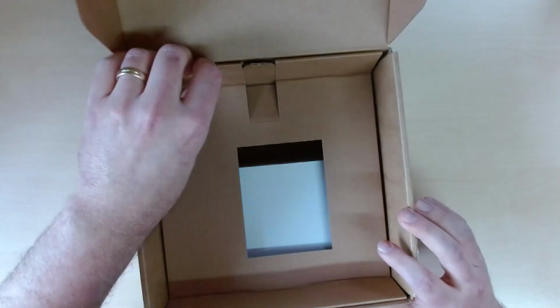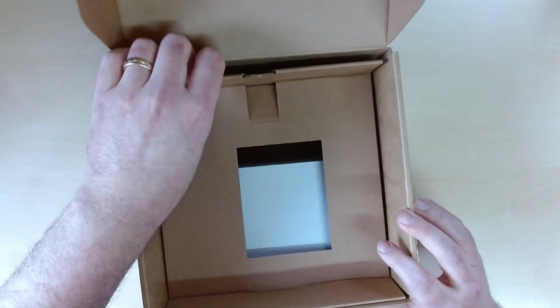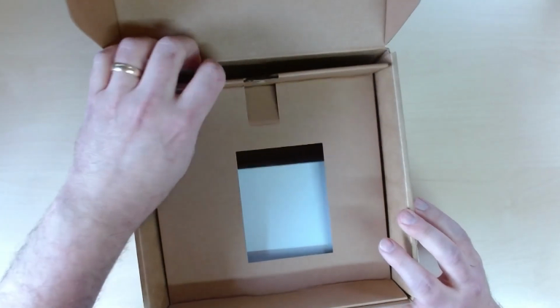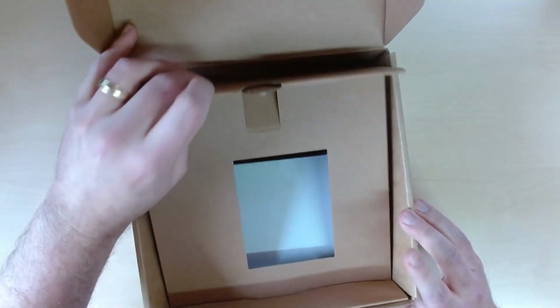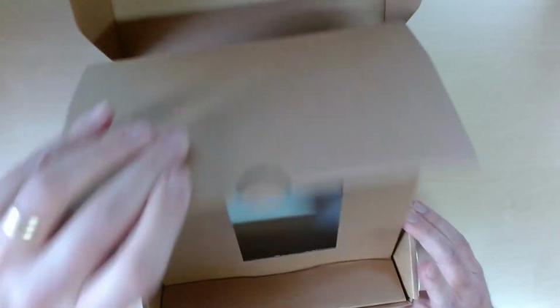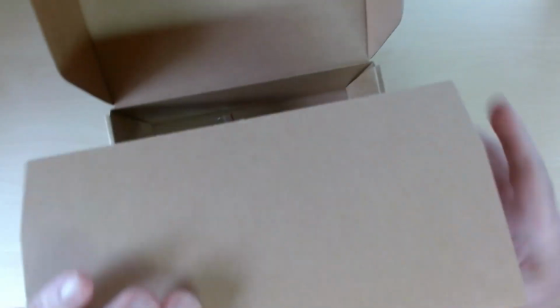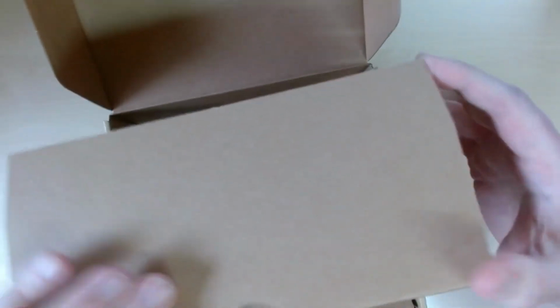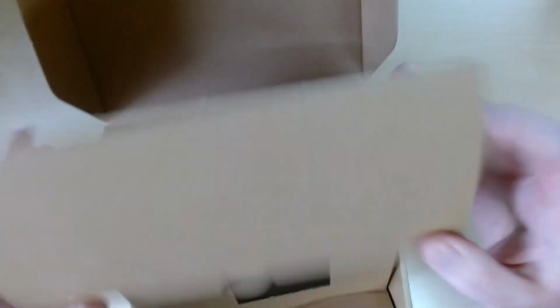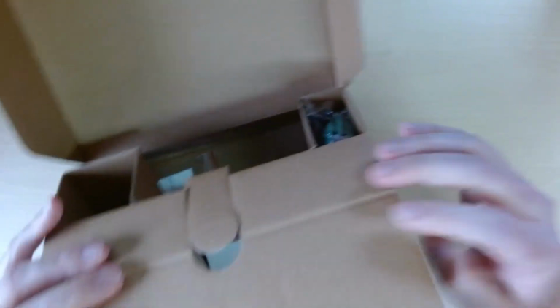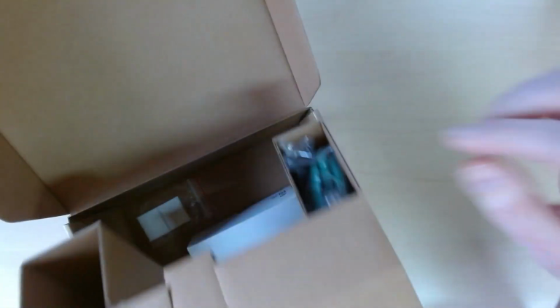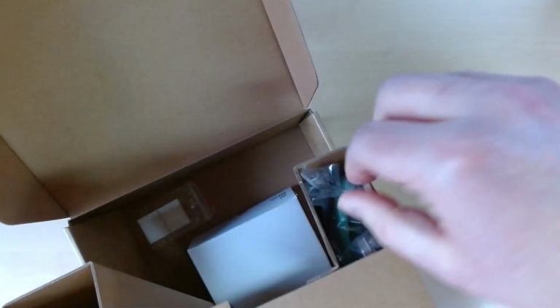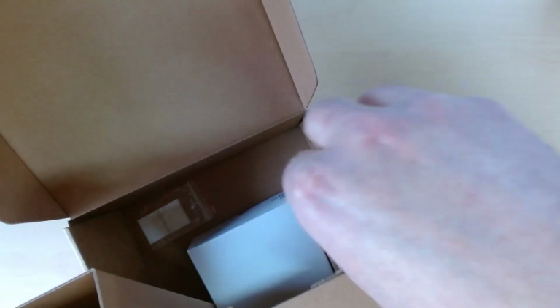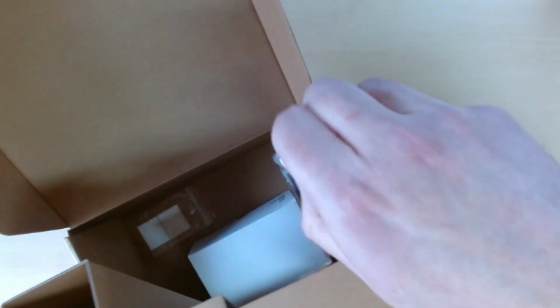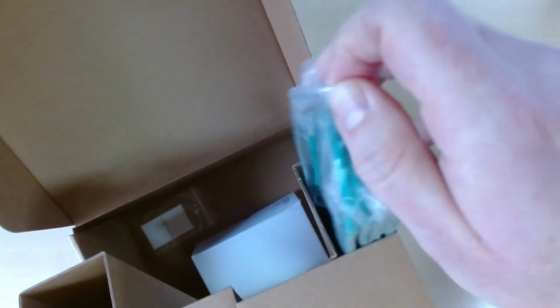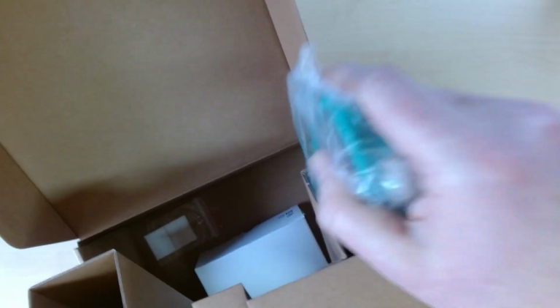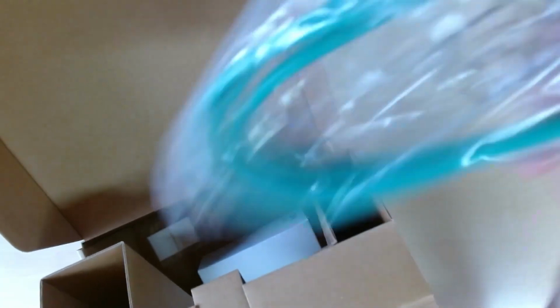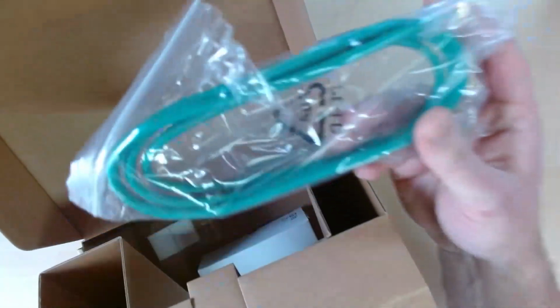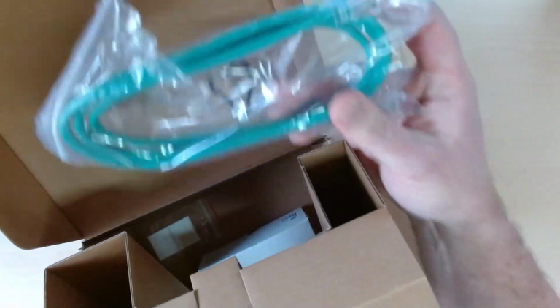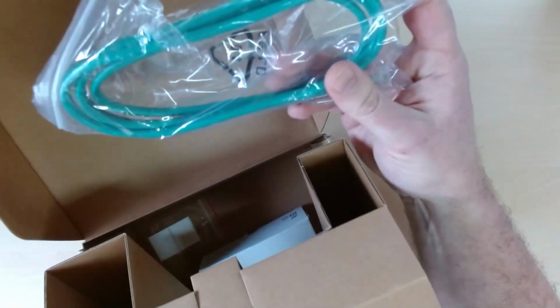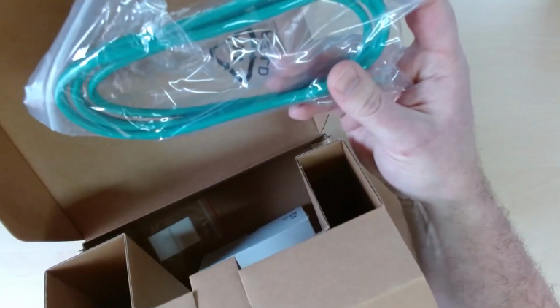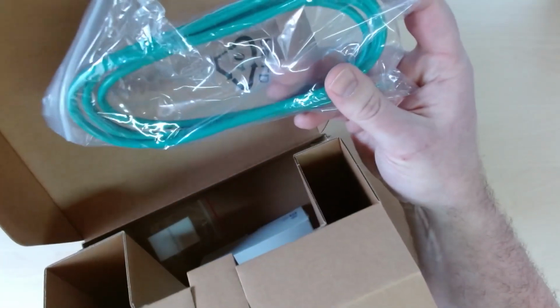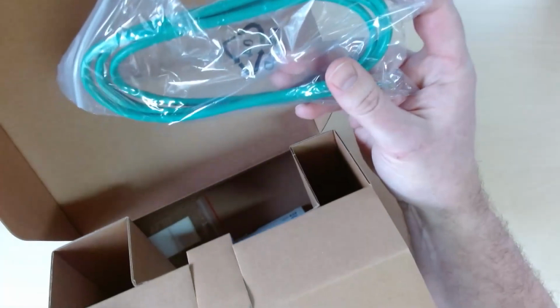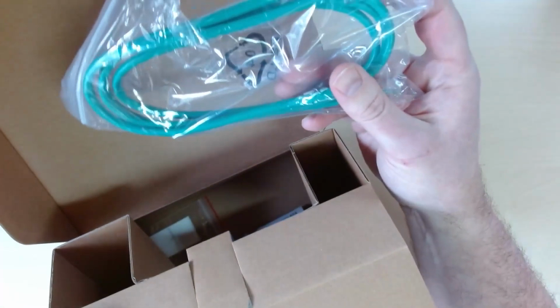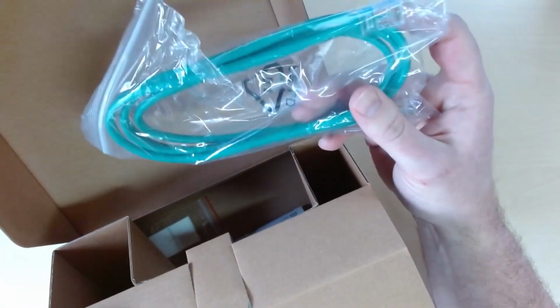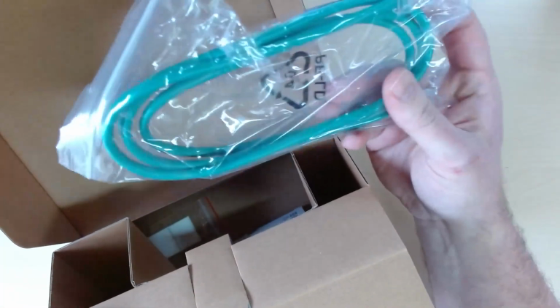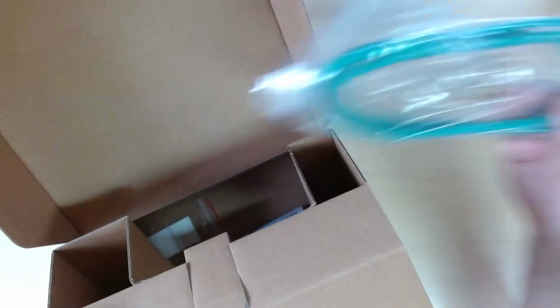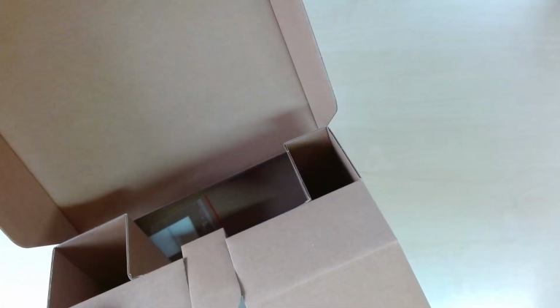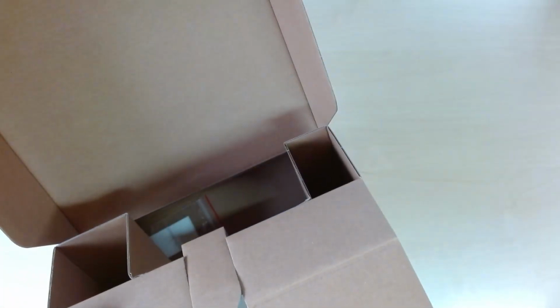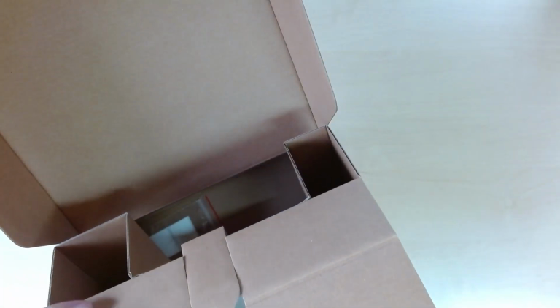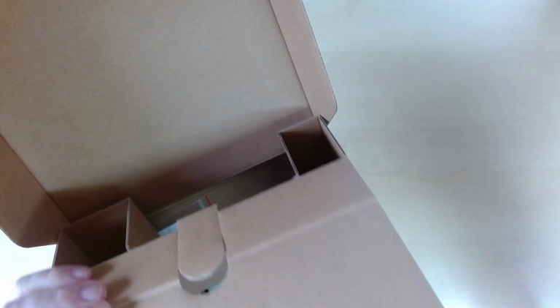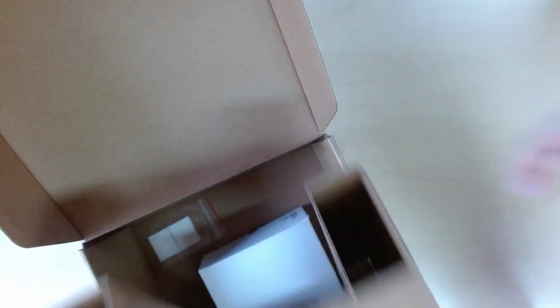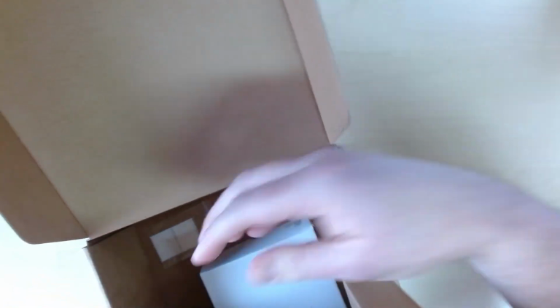What's in the box? As always with these things, we have a standard Ethernet cable. I think this is only a meter in length, so not particularly long, but just something to connect to it if you haven't got anything else to hand.